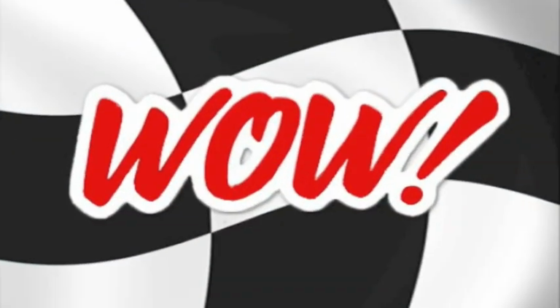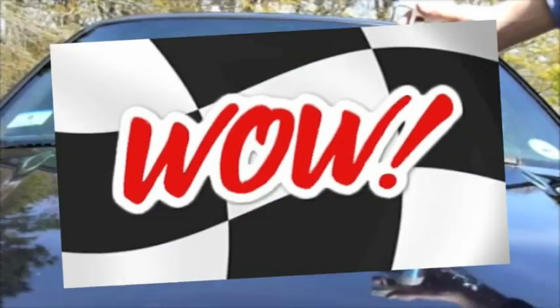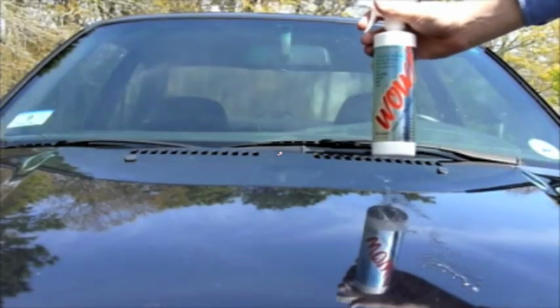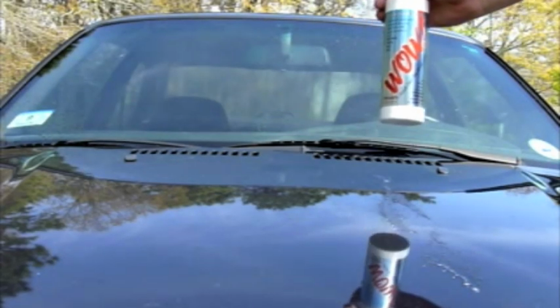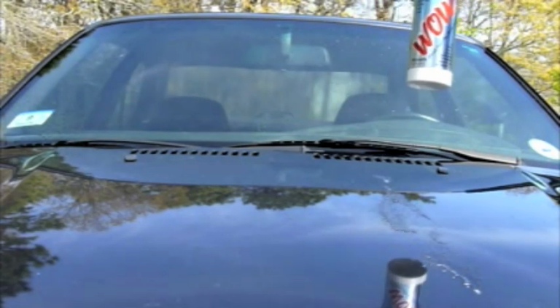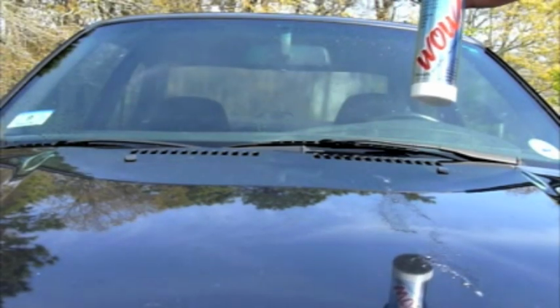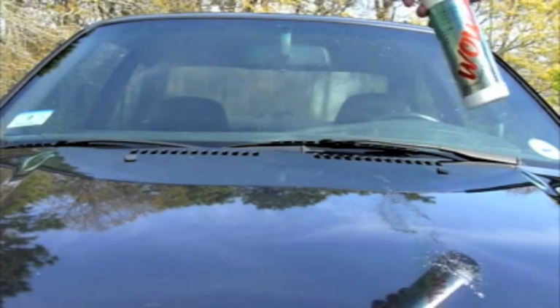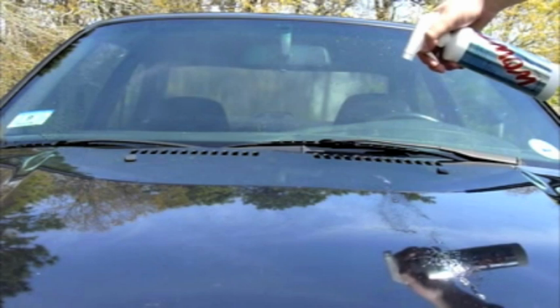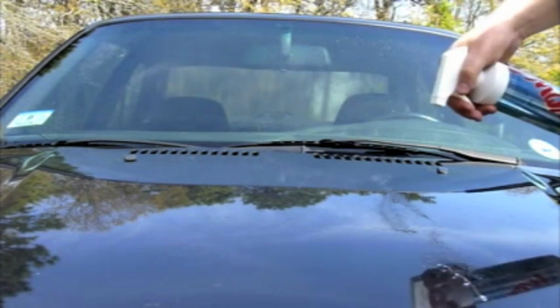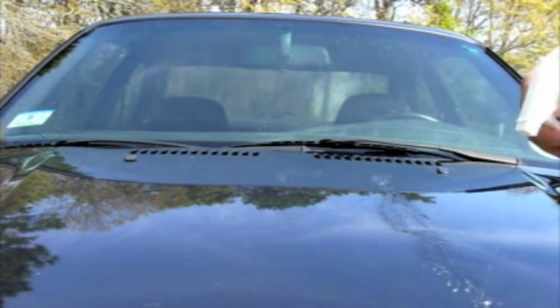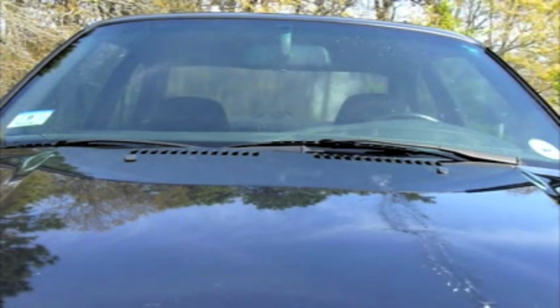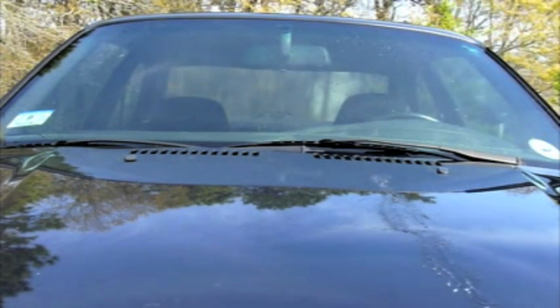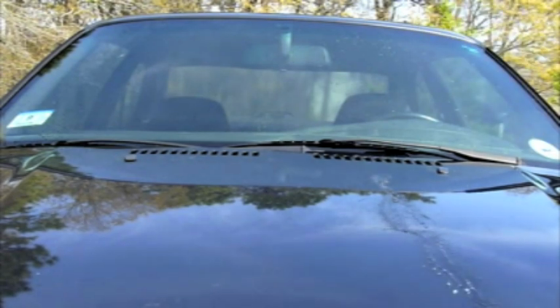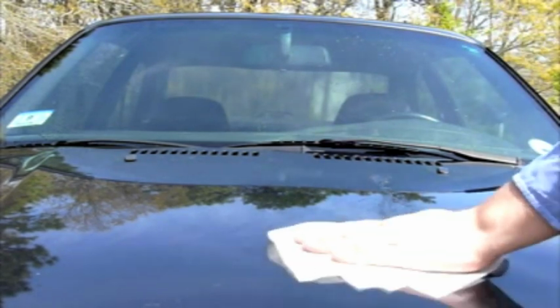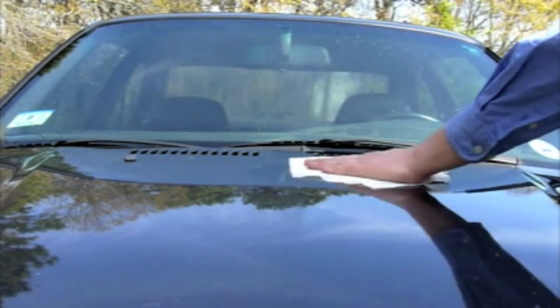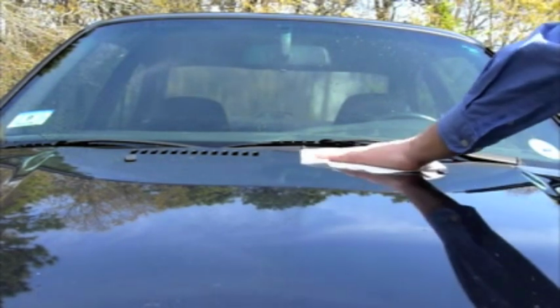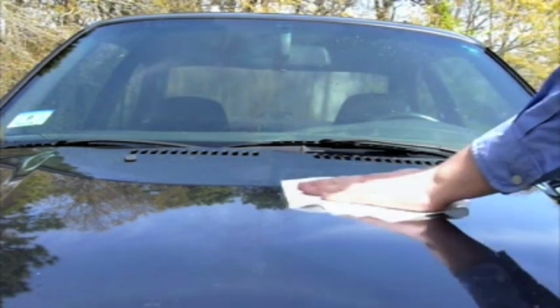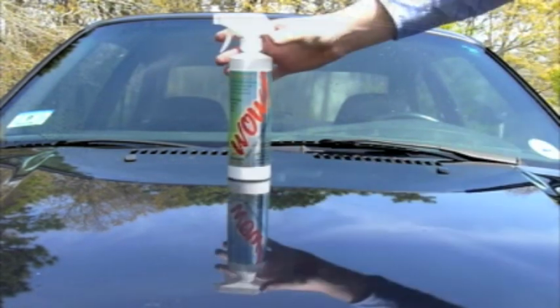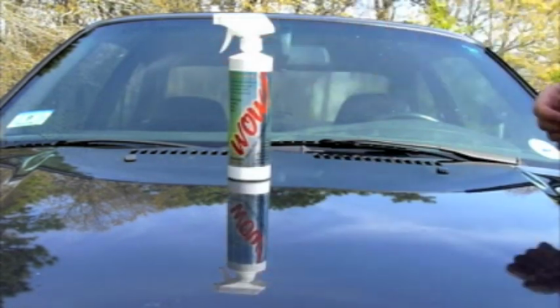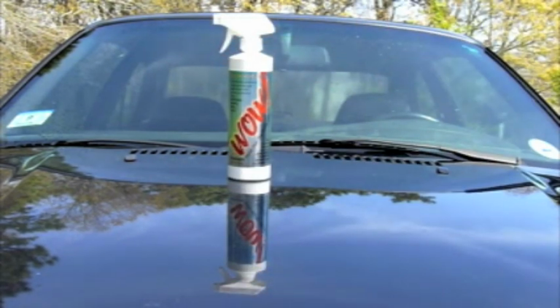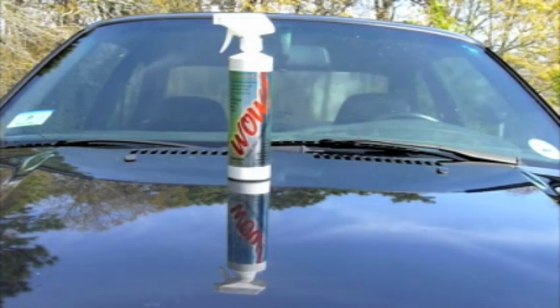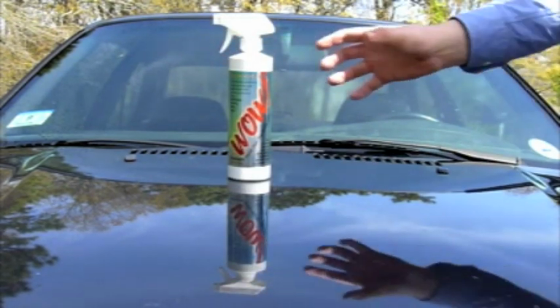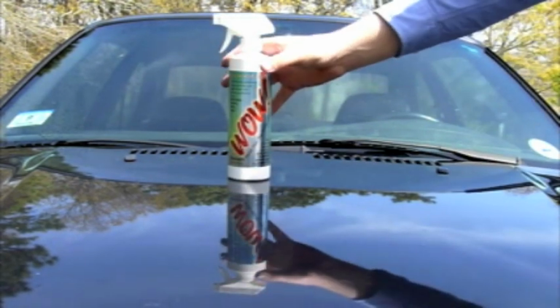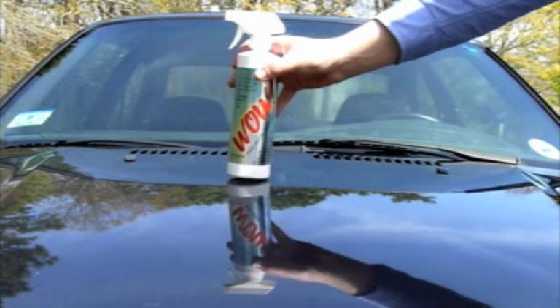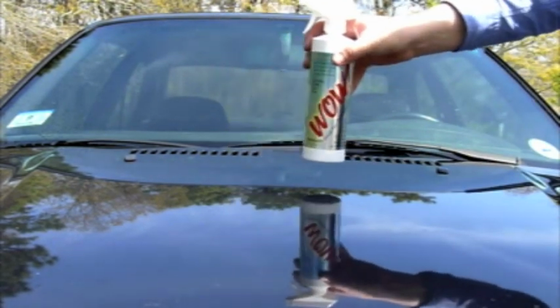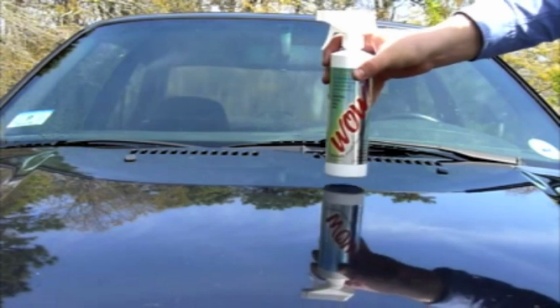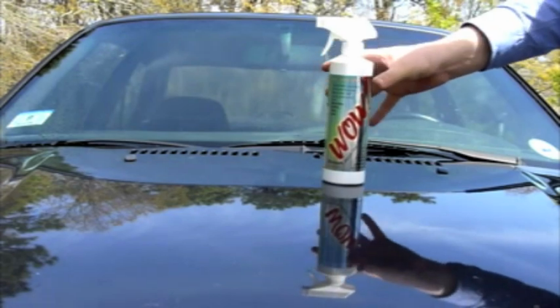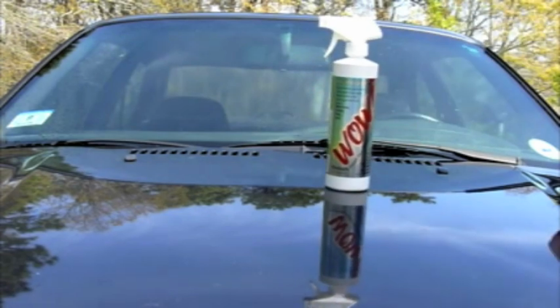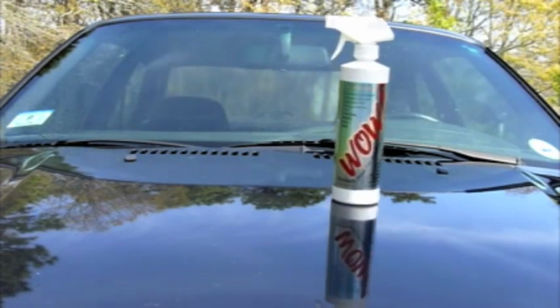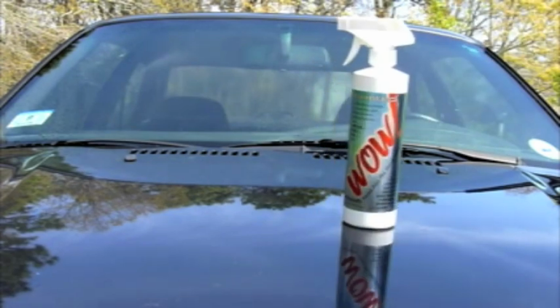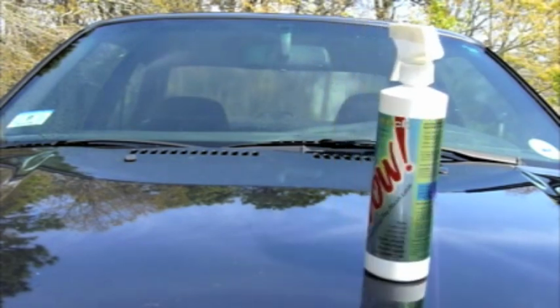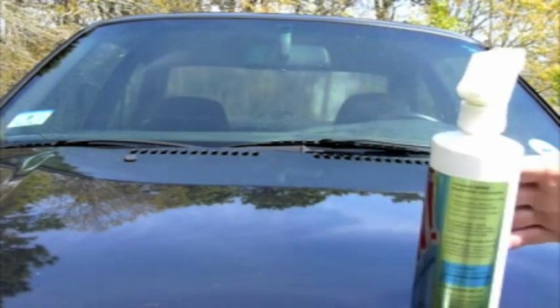With WOW, your car will be so resistant to dirt and road grime that every time it rains, particles will simply slide right off your car's surface, leaving your car looking brand new.